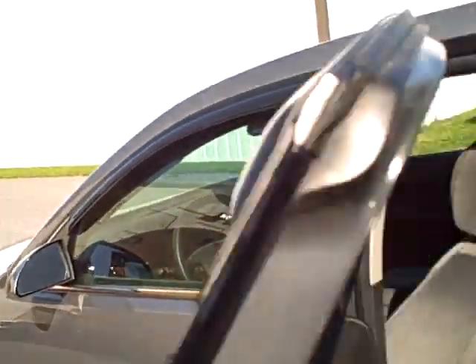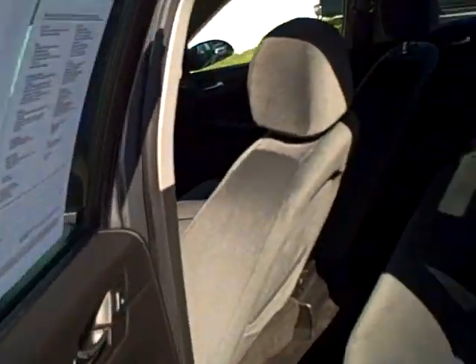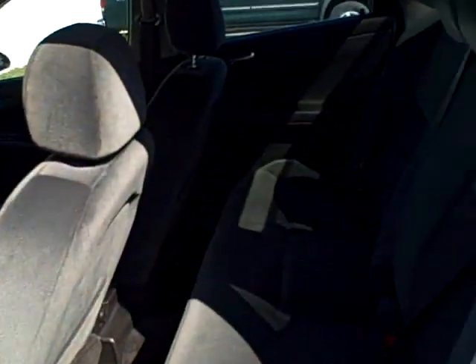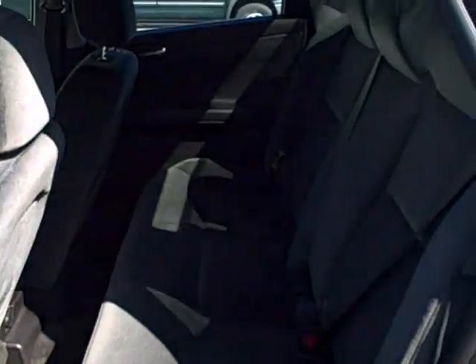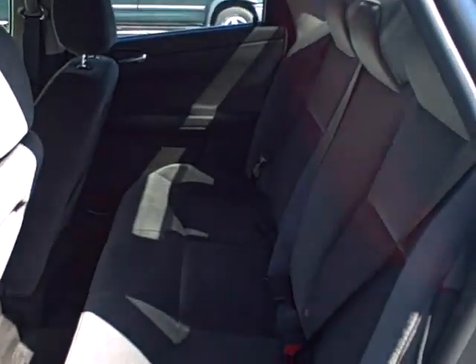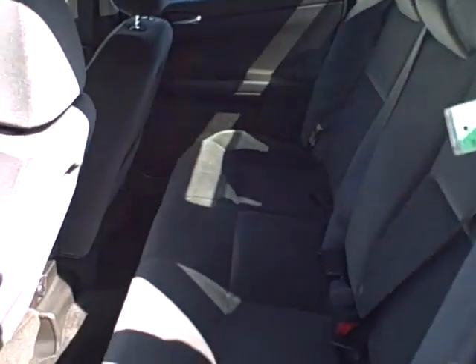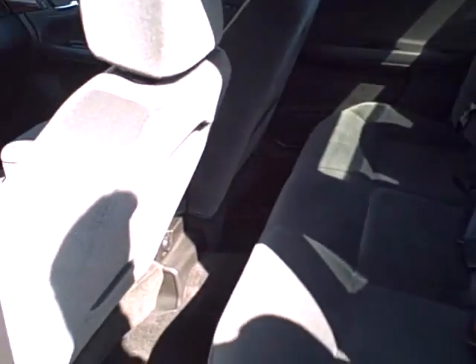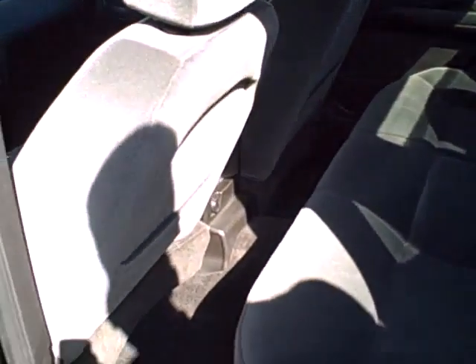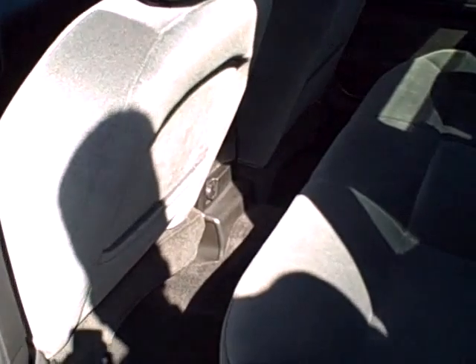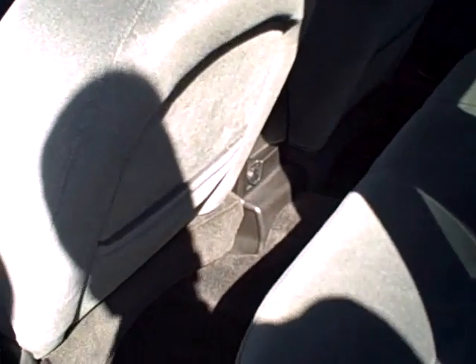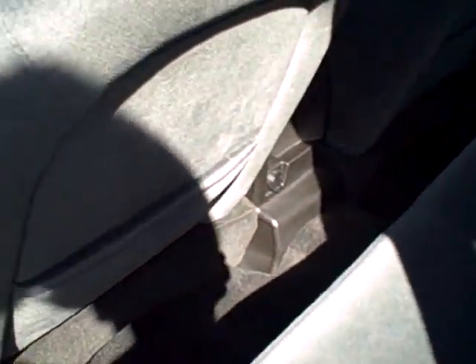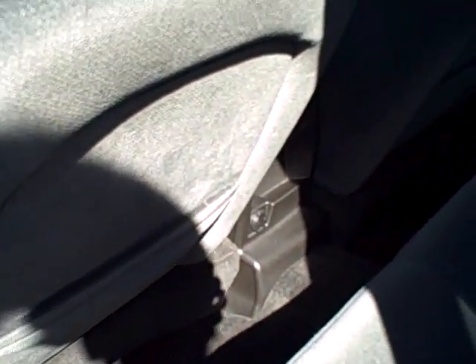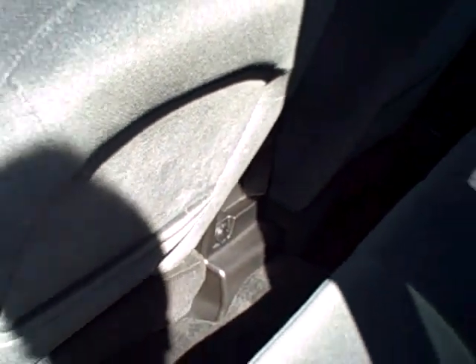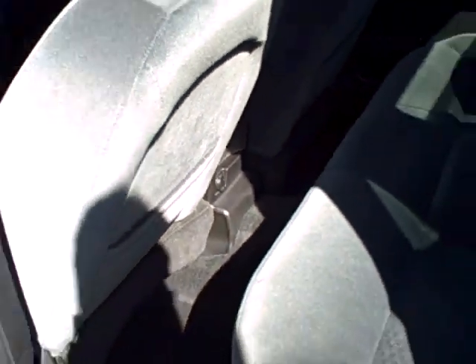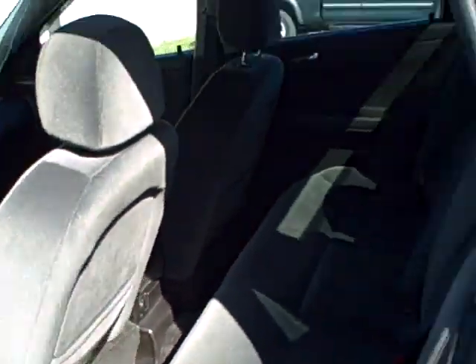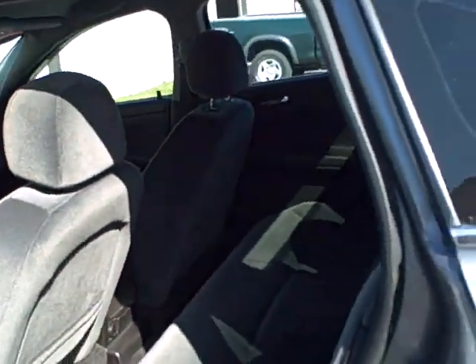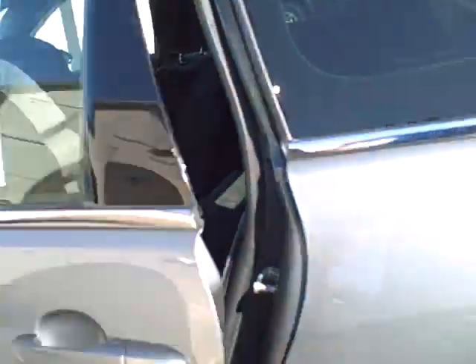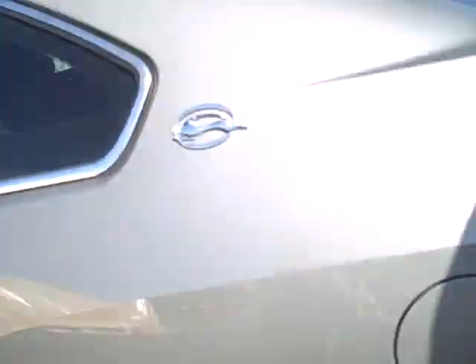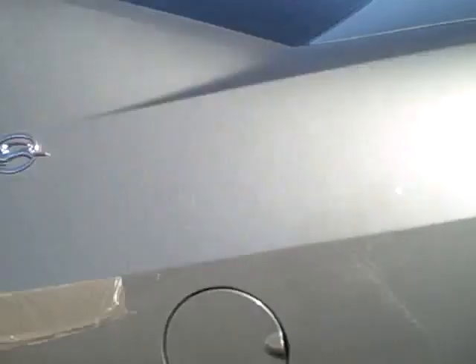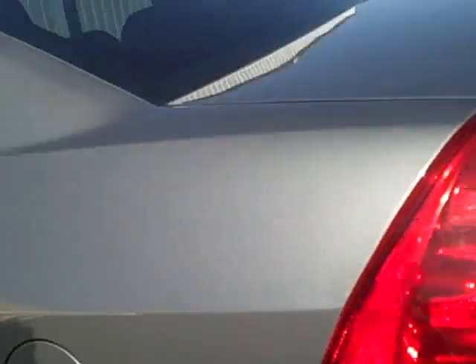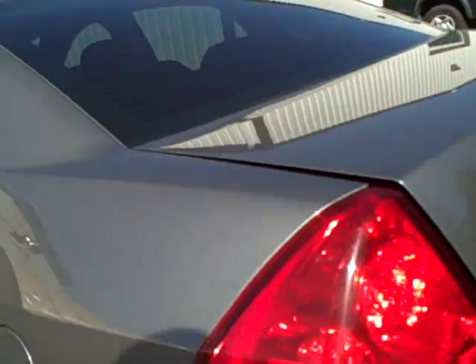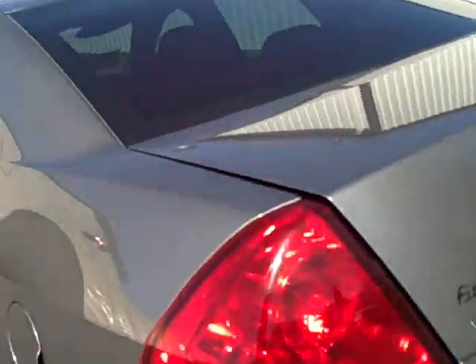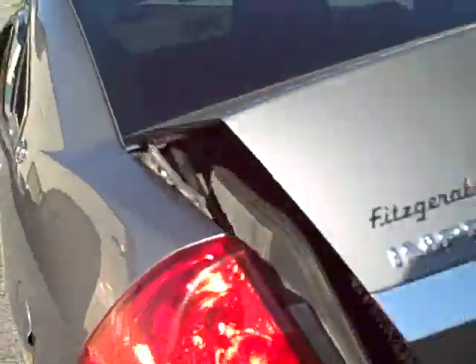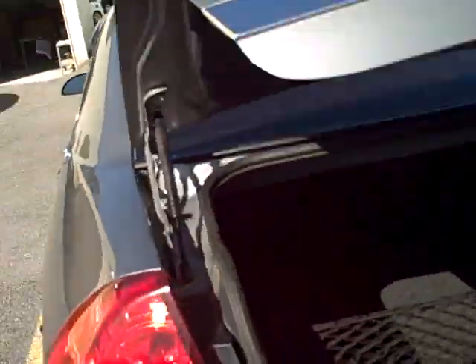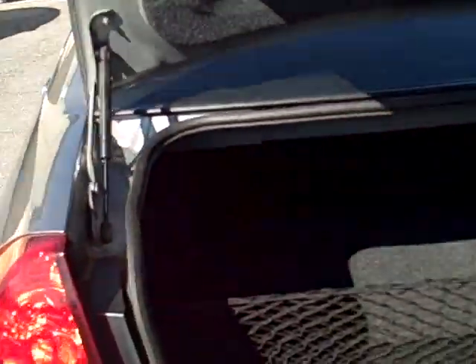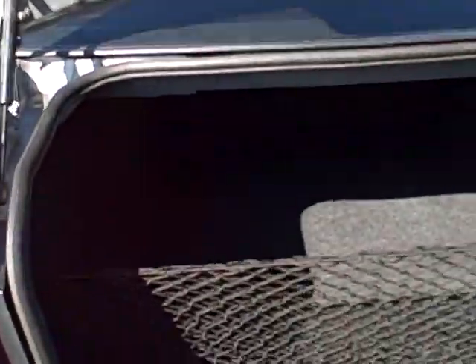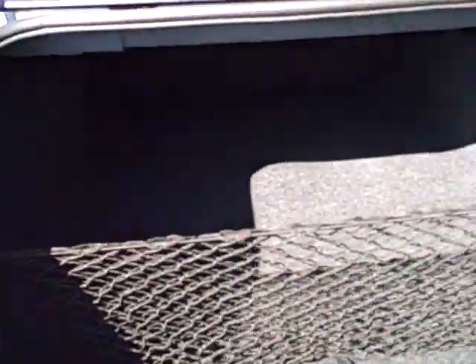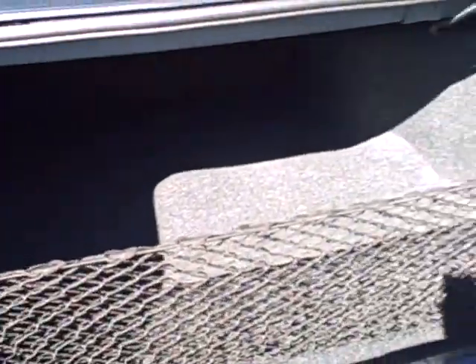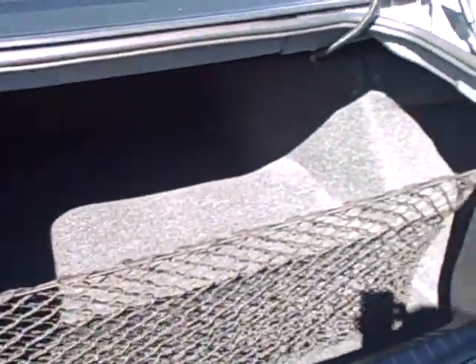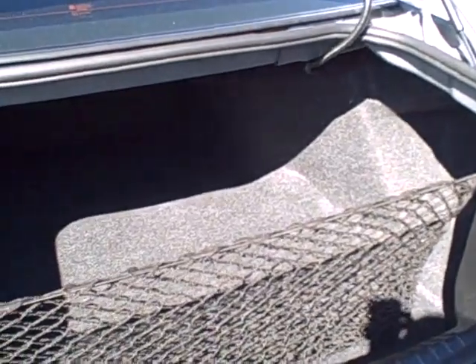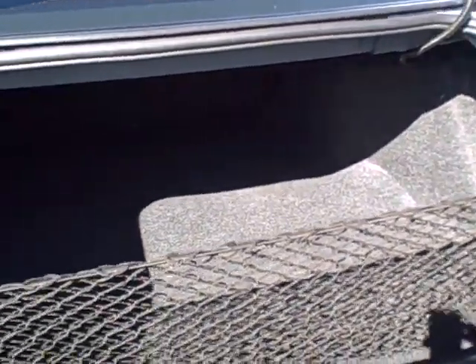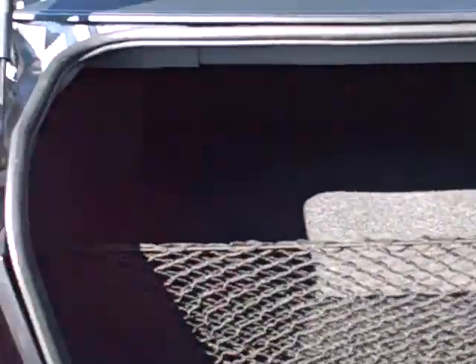Very spacious in the back seat. In the middle there is also a volt charger for cell phone. Spacious trunk — you can carry a lot of material in here.